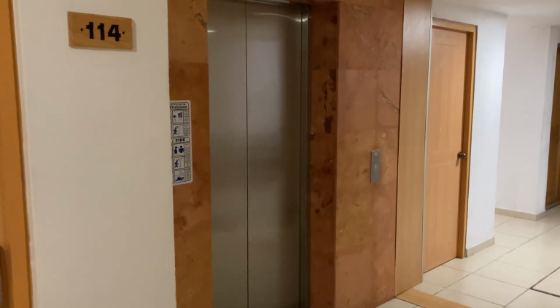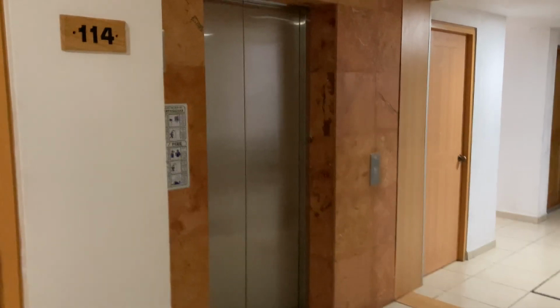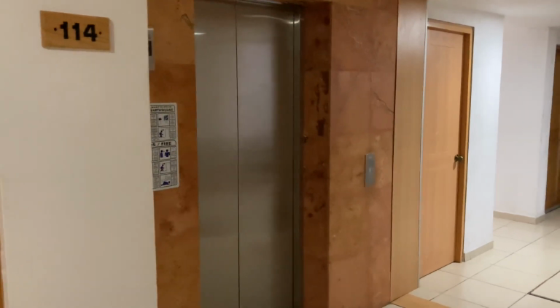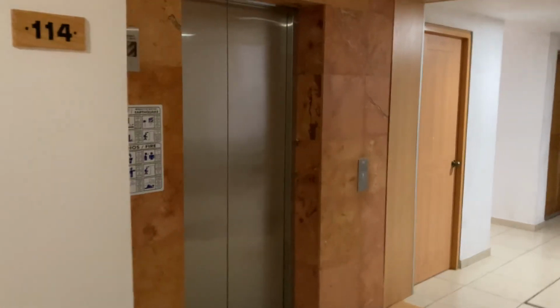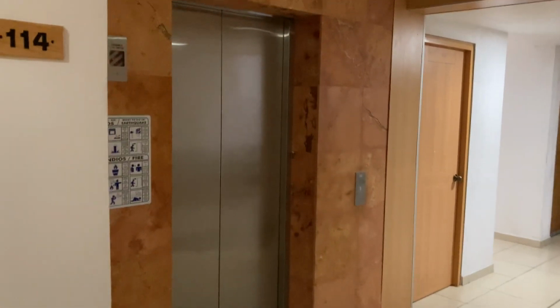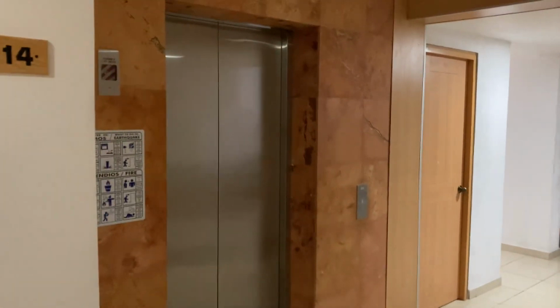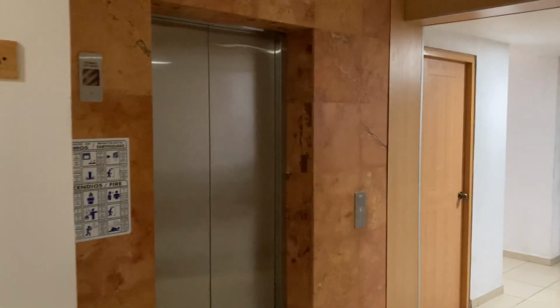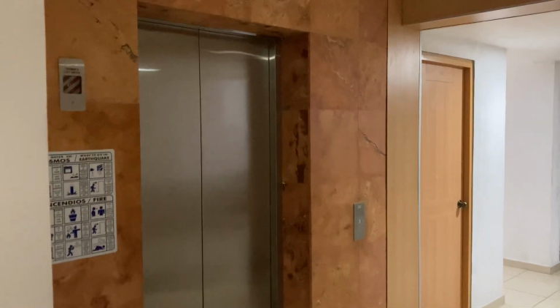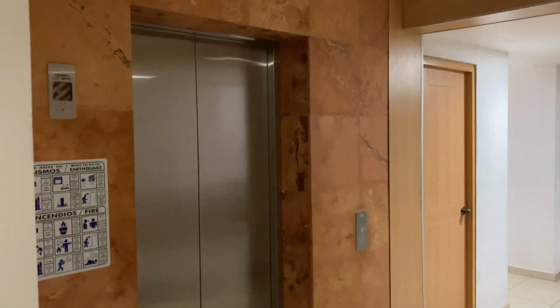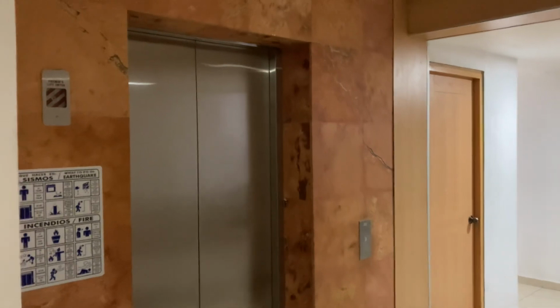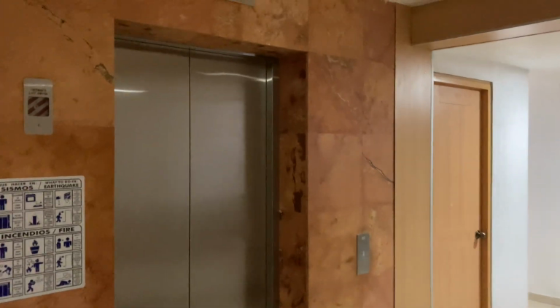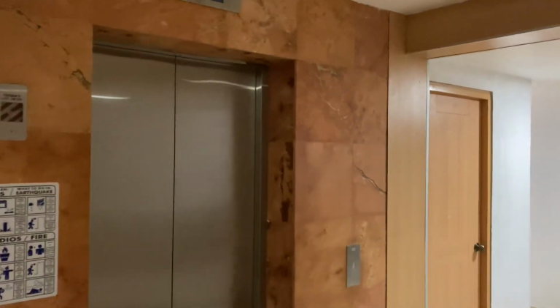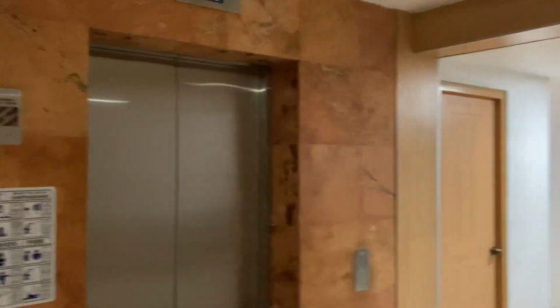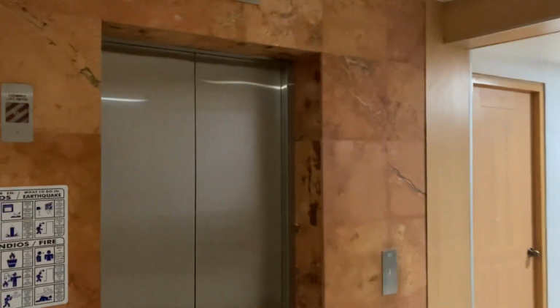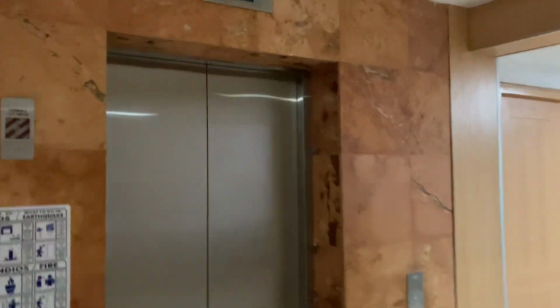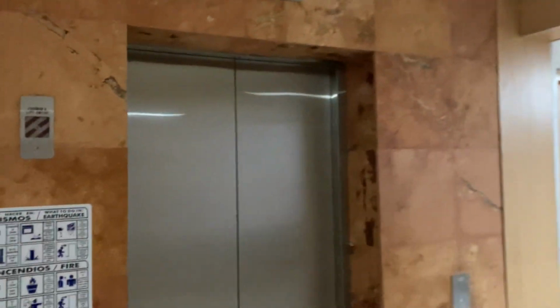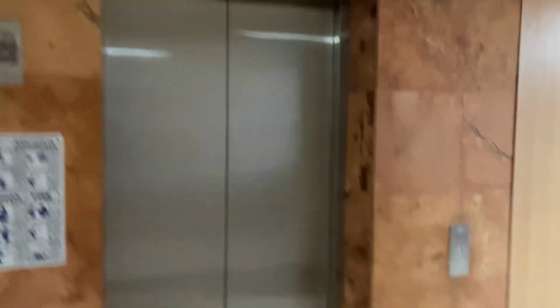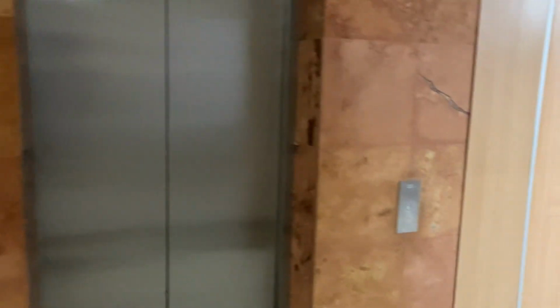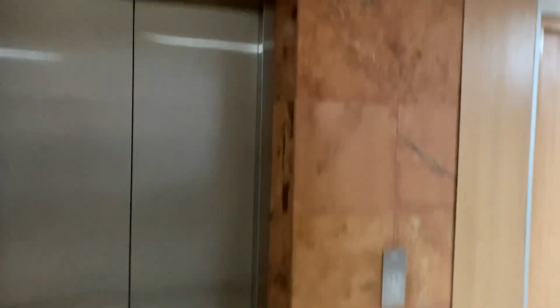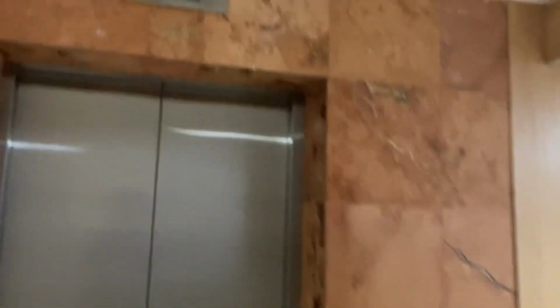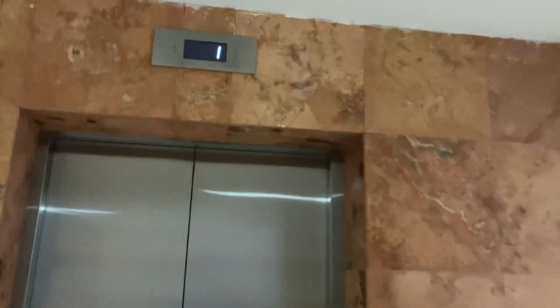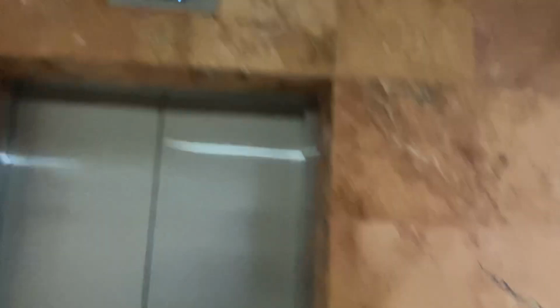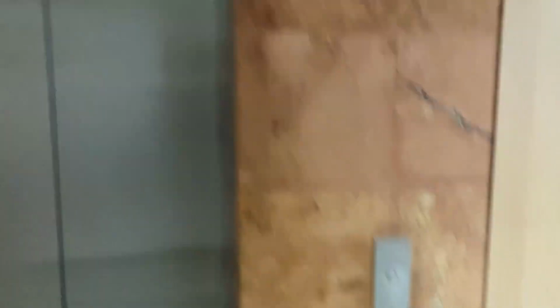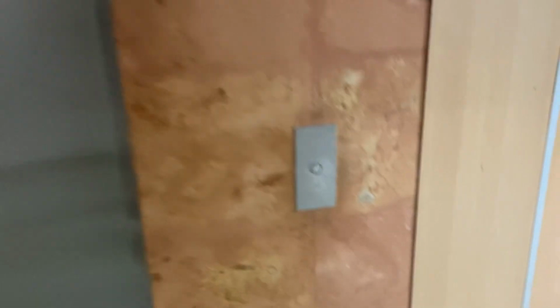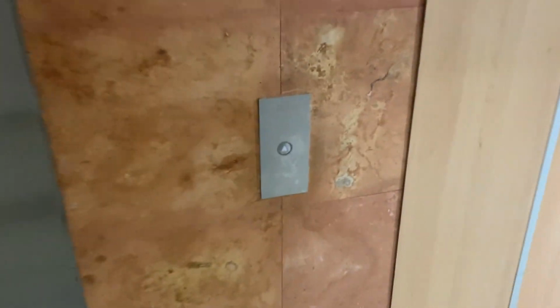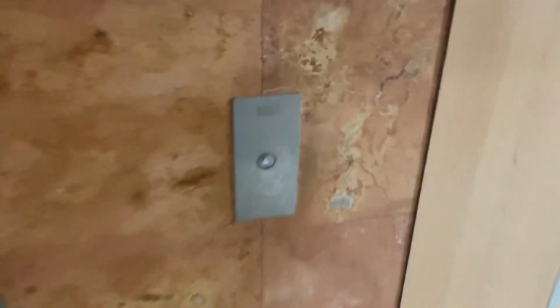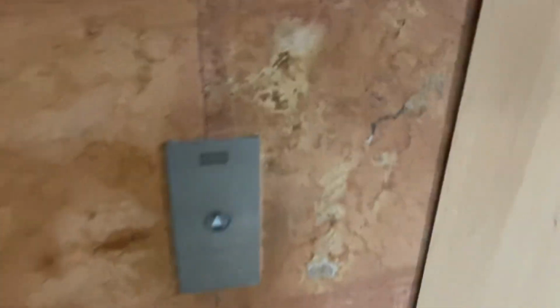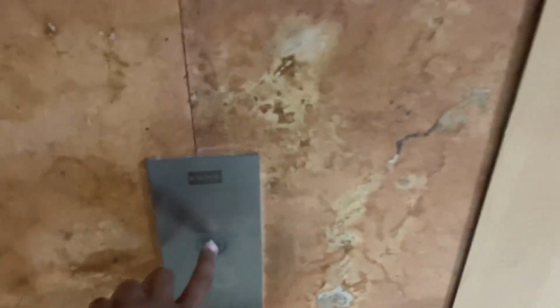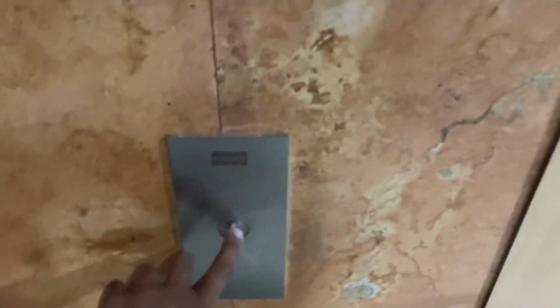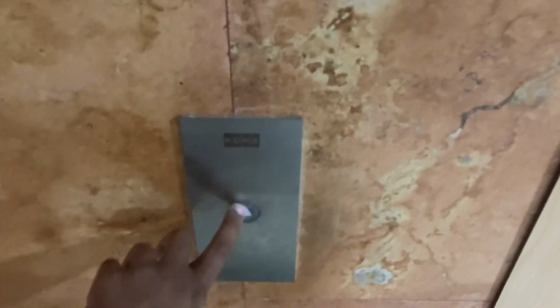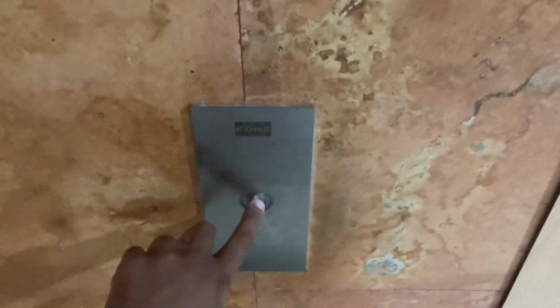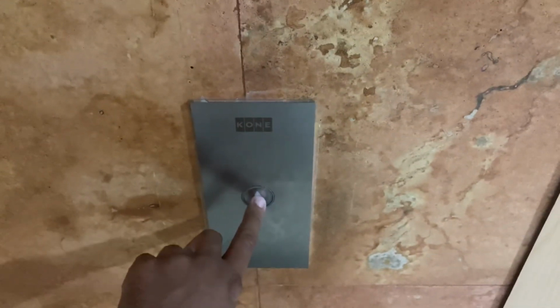This is the other elevator here at the Castillo Huatulco Hotel in Huatulco, Mexico. This elevator here is an Otis Gen 2 but with the Kone KDS 300 fixtures.